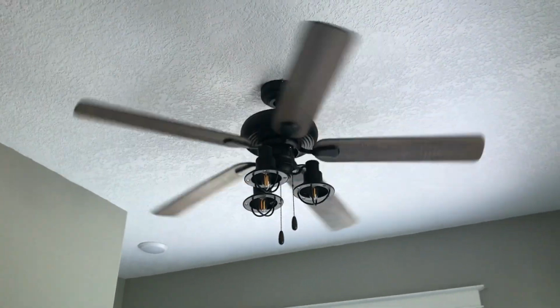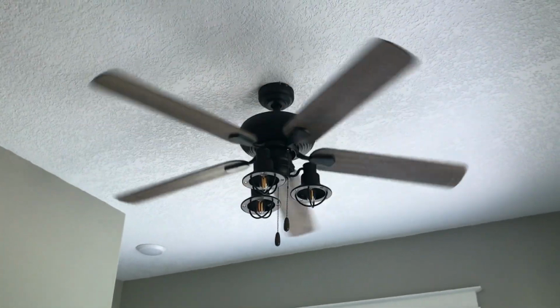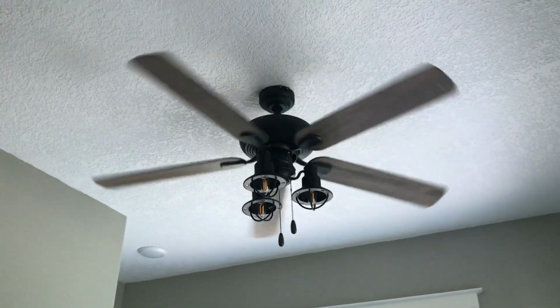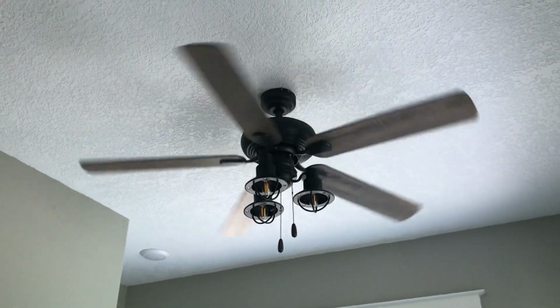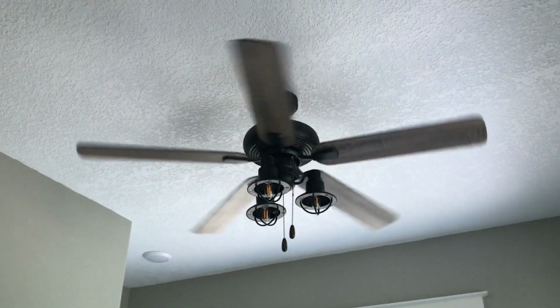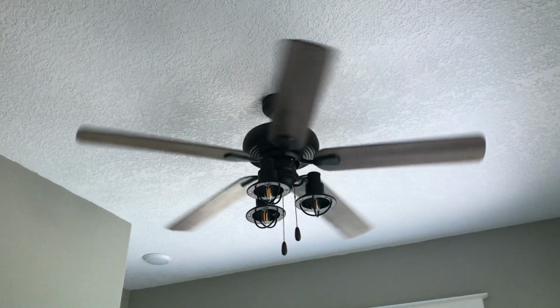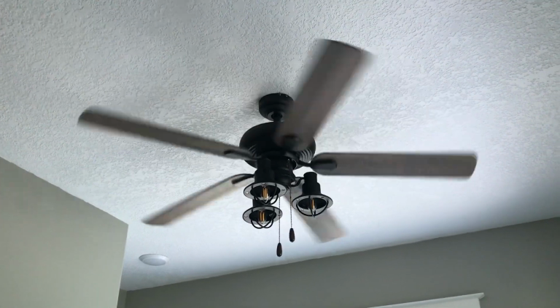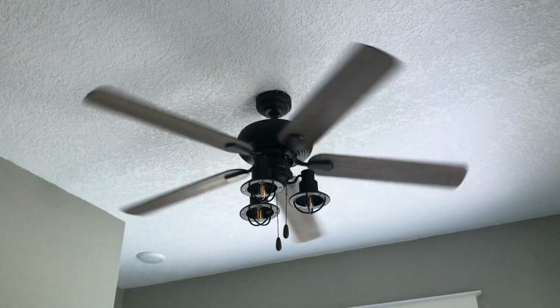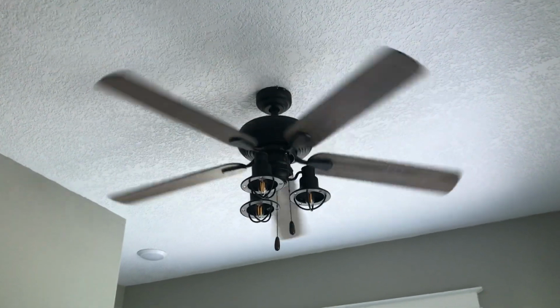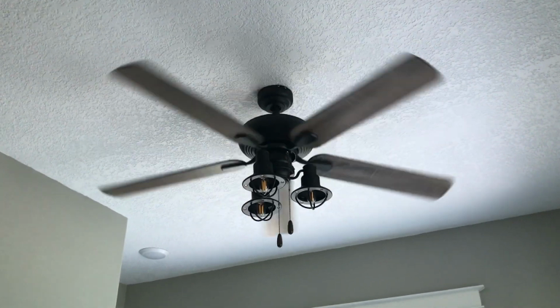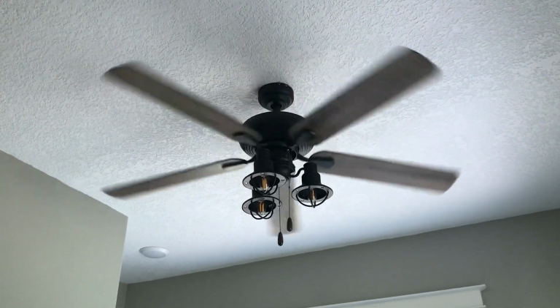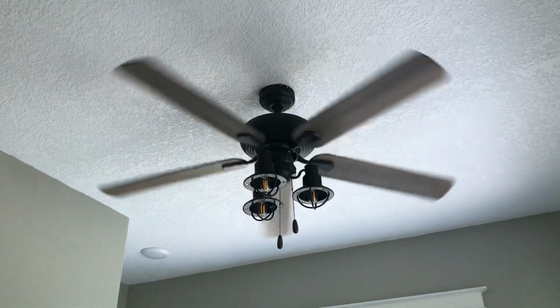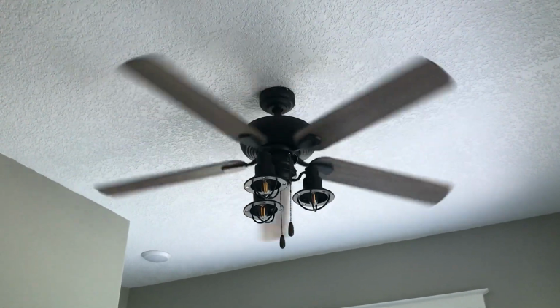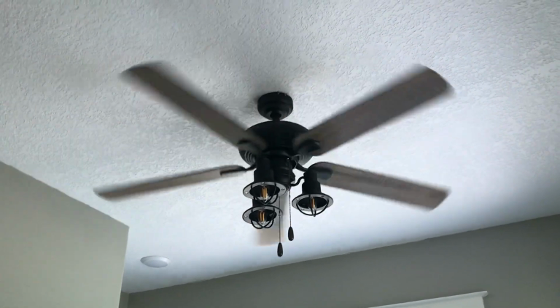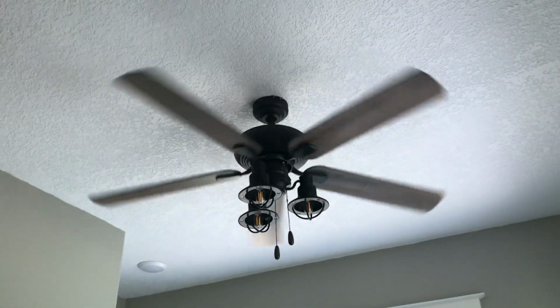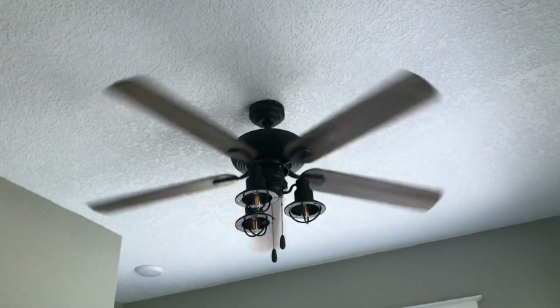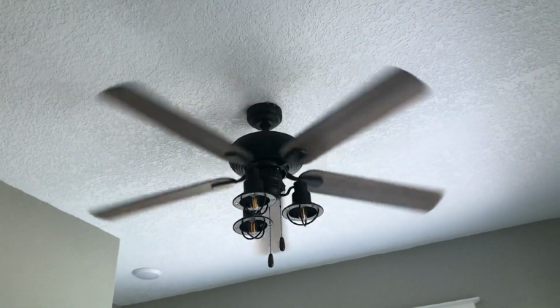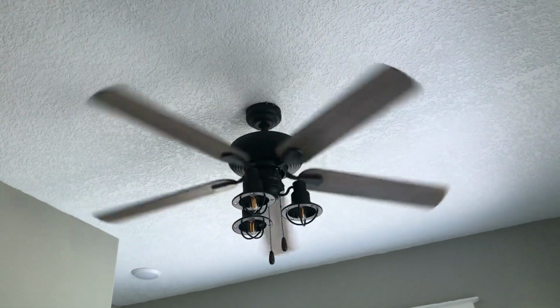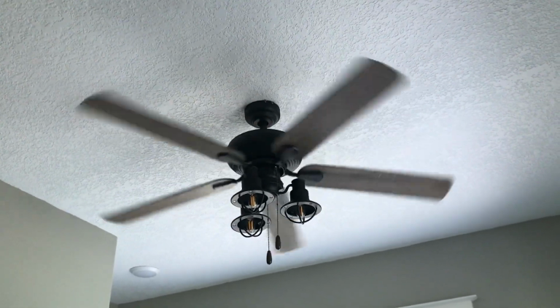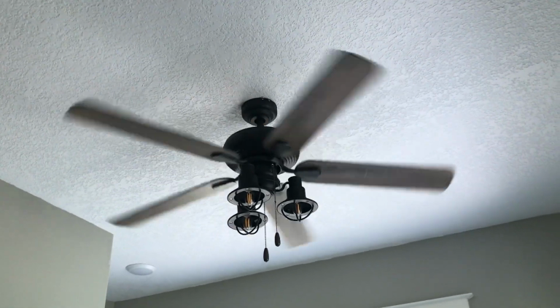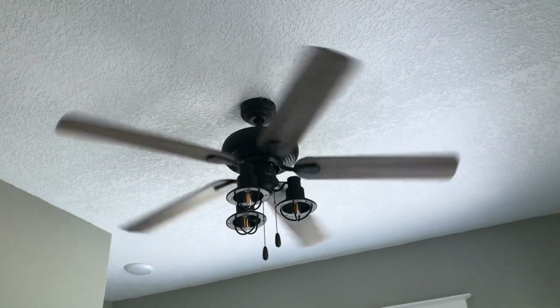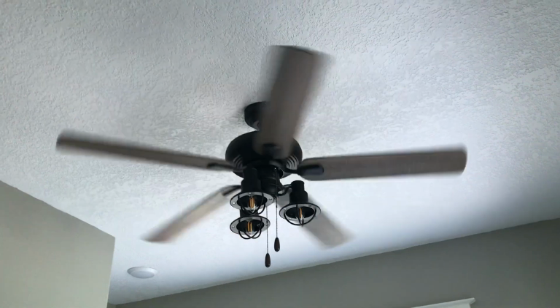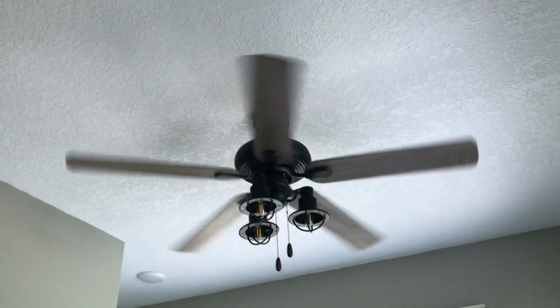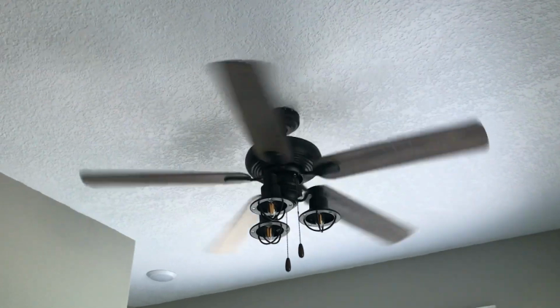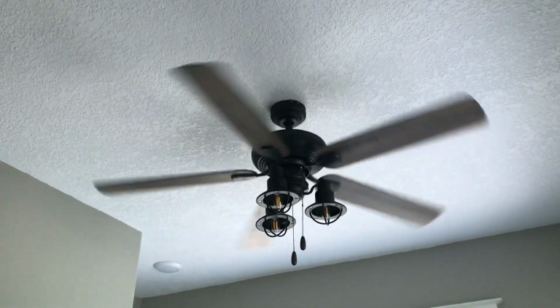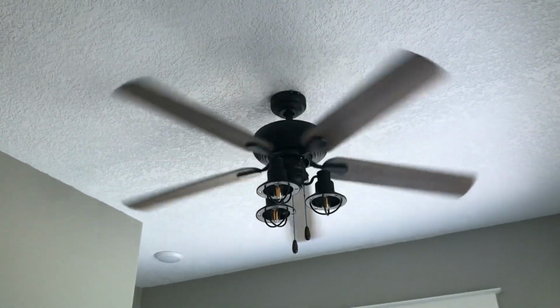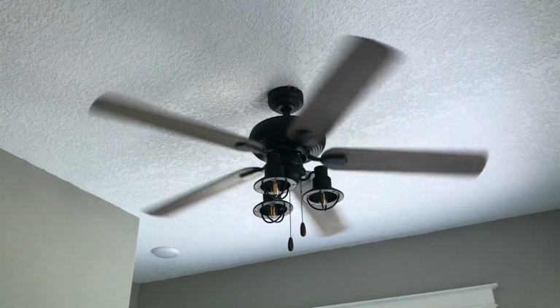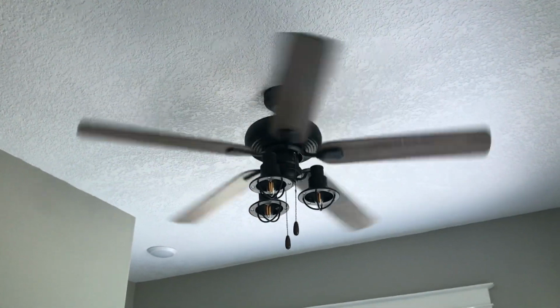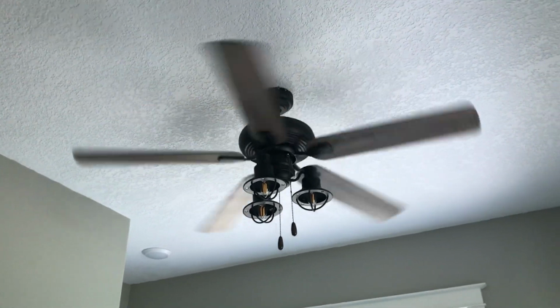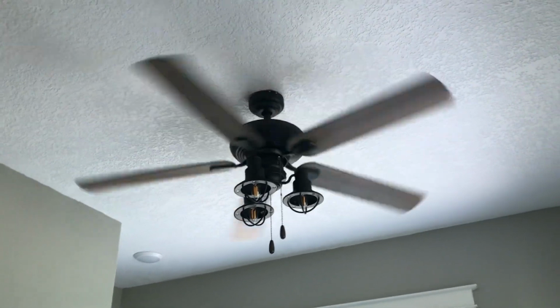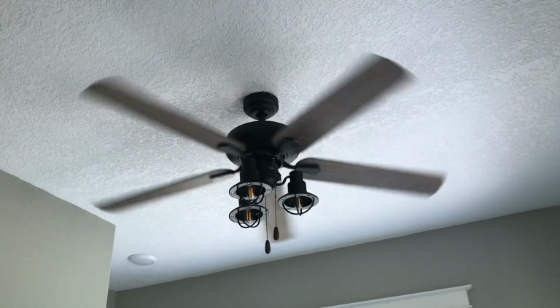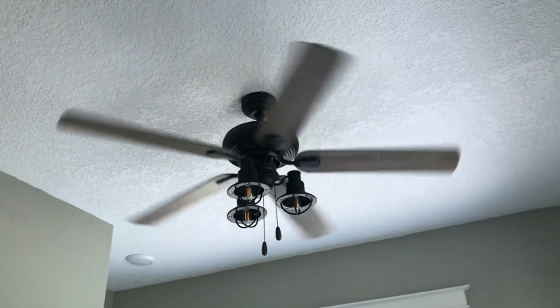There's gonna be 11 fans in the house total and I've got nine of them installed. I just got two more to go - the one in the living room and the one on the front porch, and then after that it'll be all done.